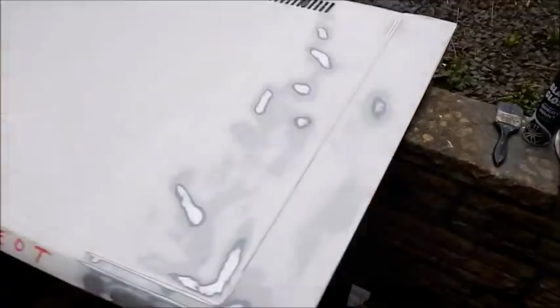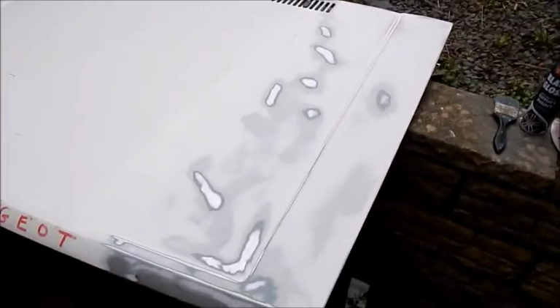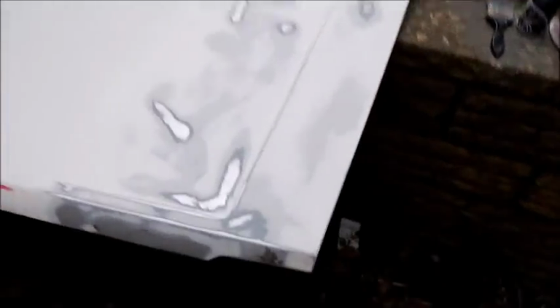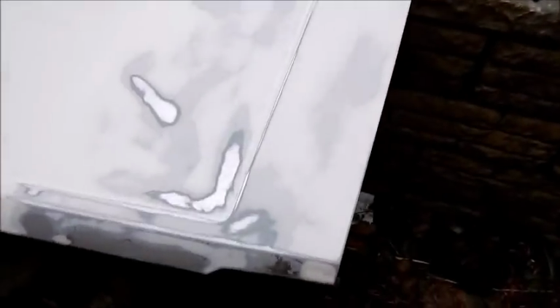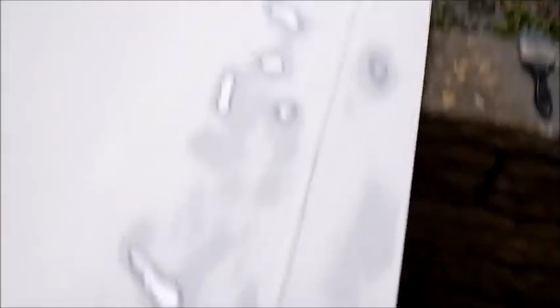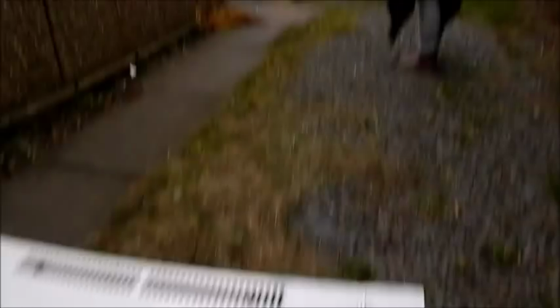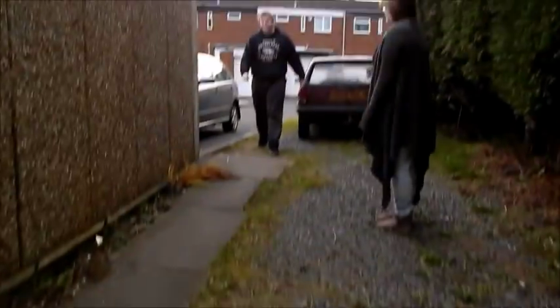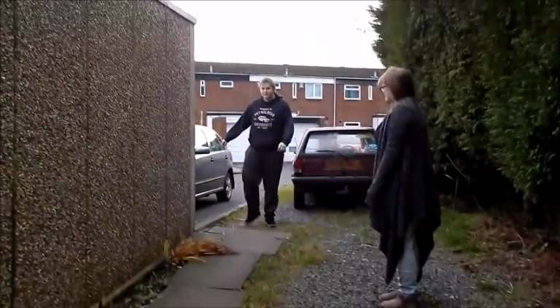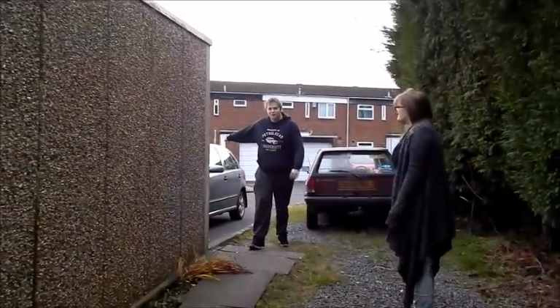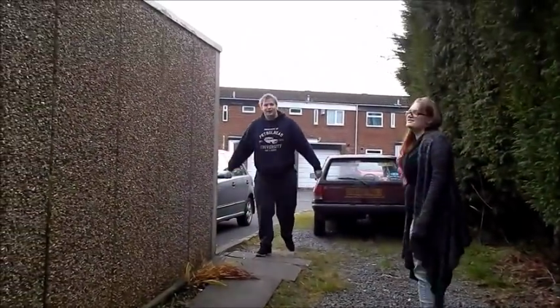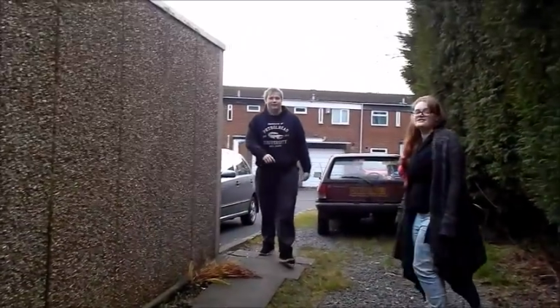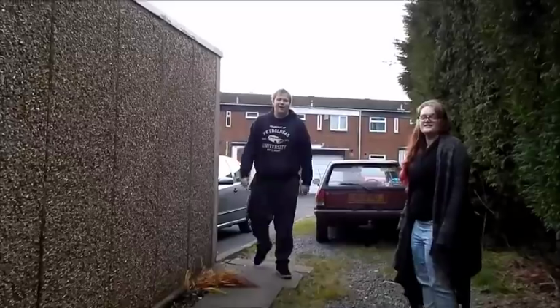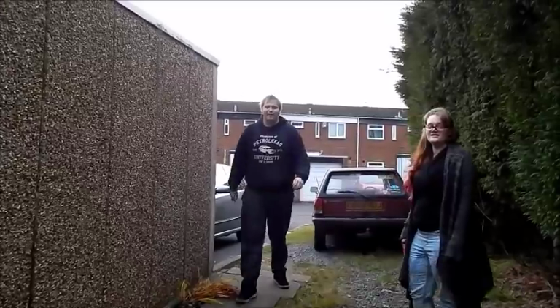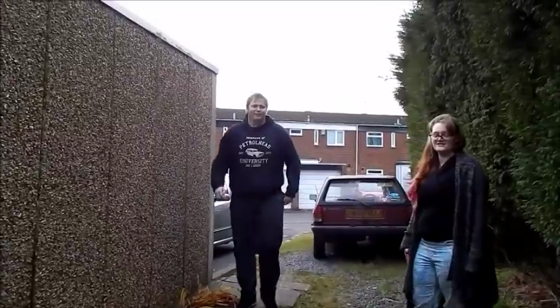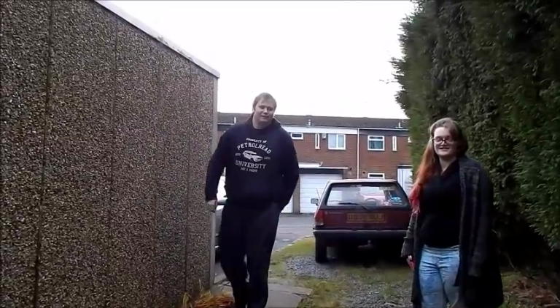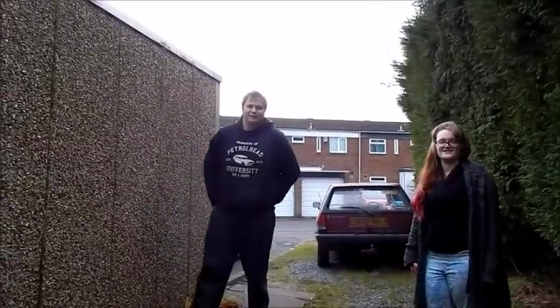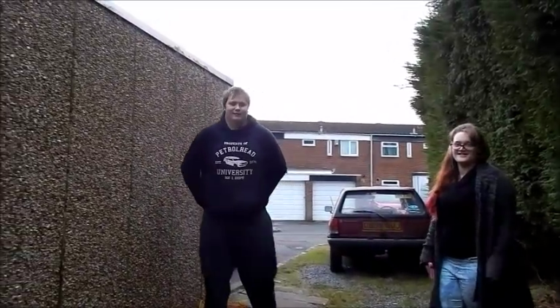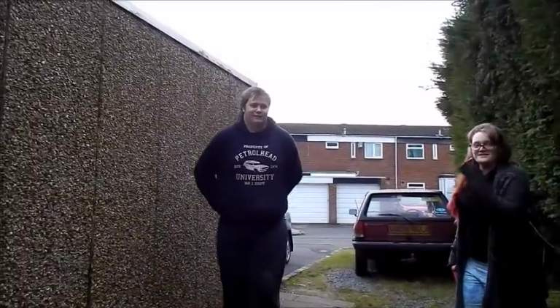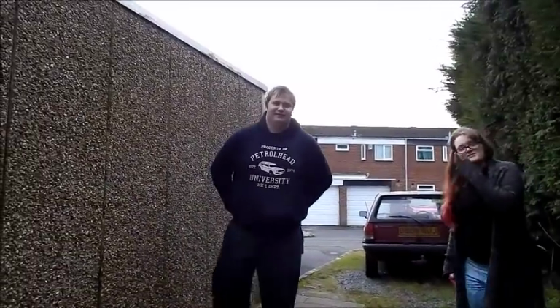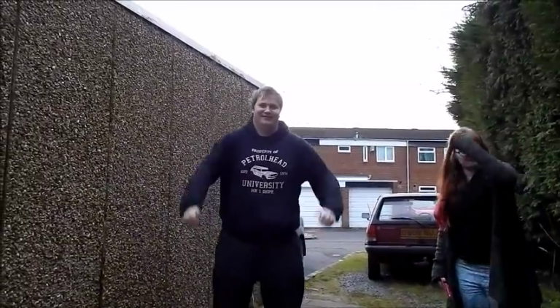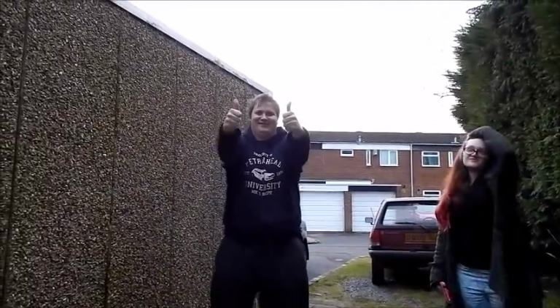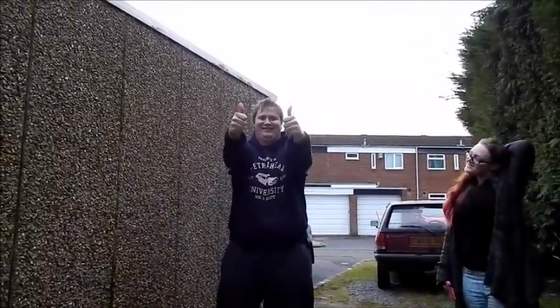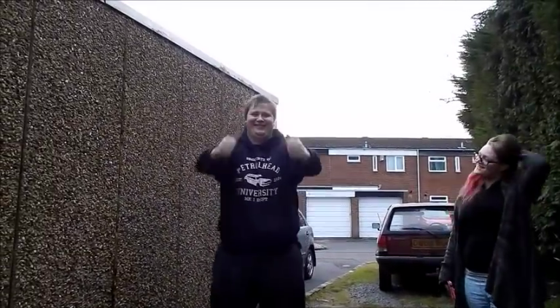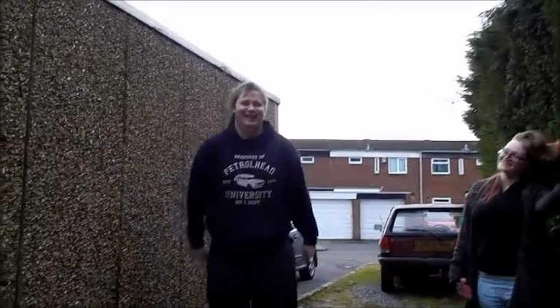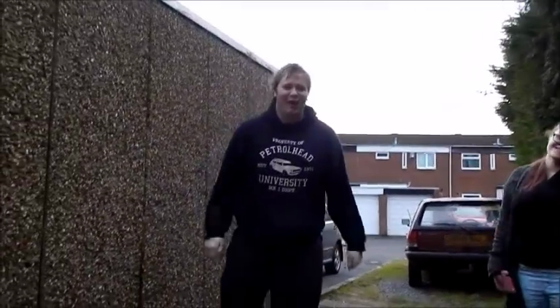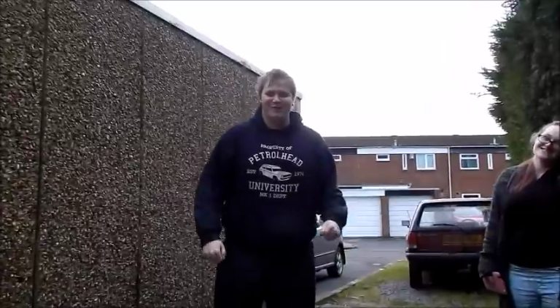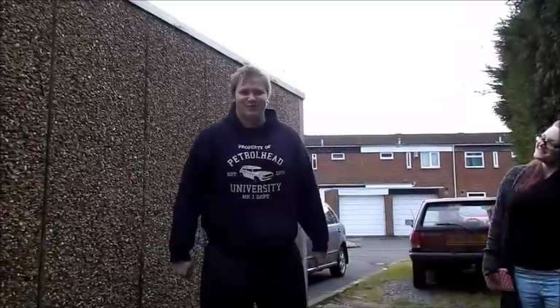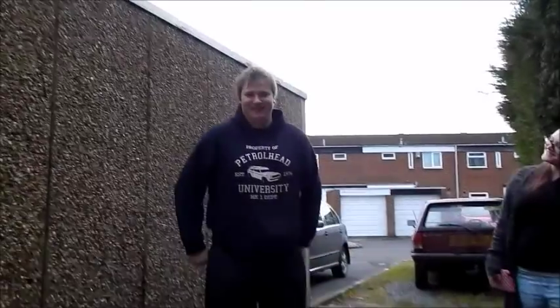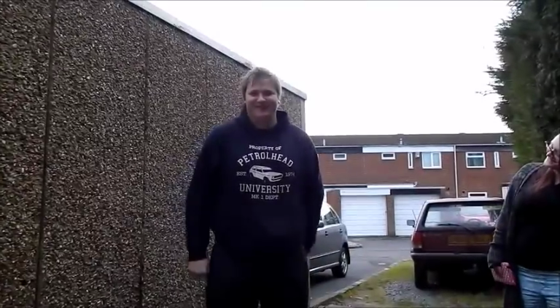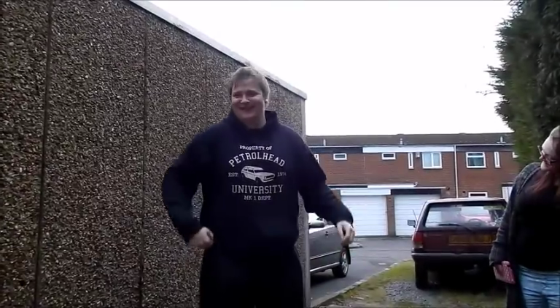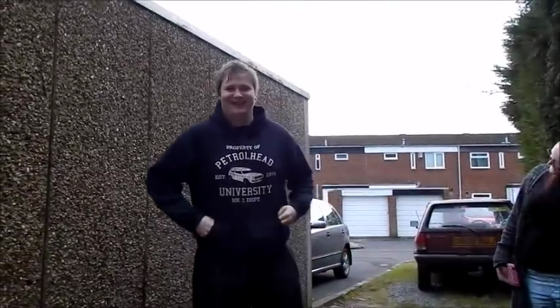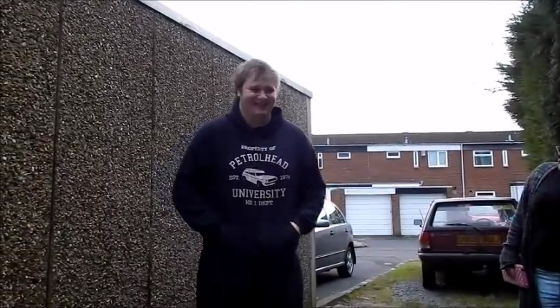Martin's arrived. Say hello to all the wonderful people on YouTube, Martin. Hi YouTube! Now you can see why this man's my best friend.